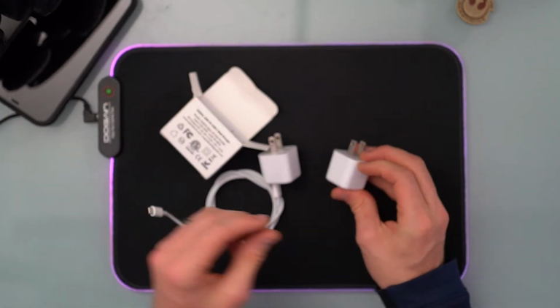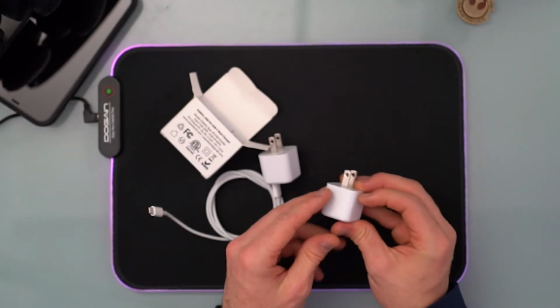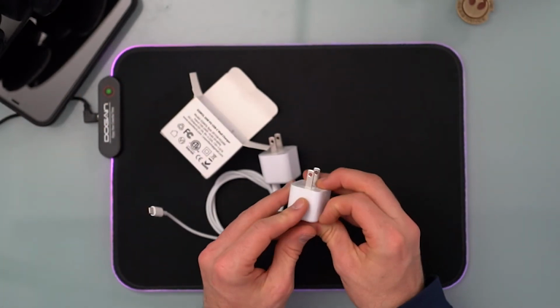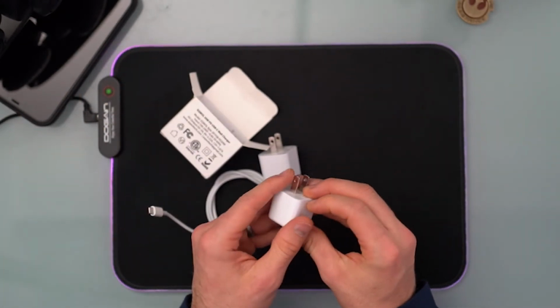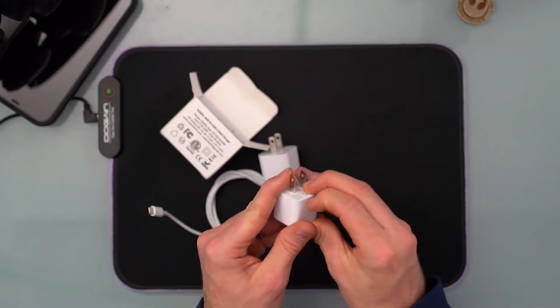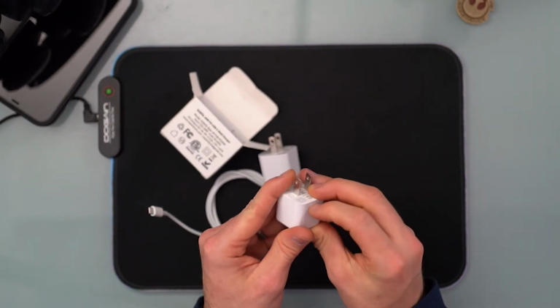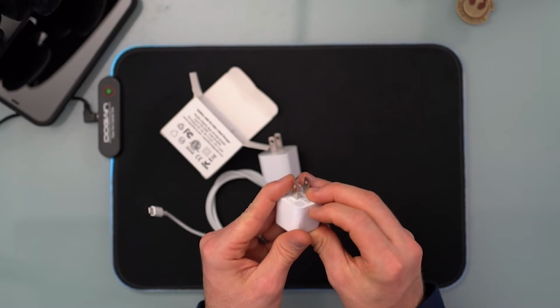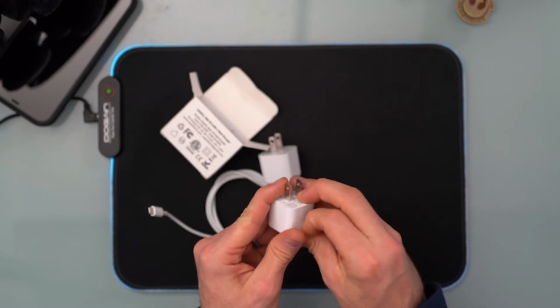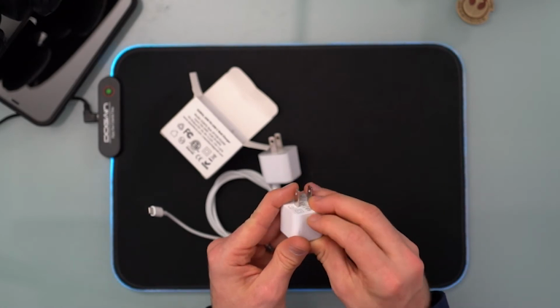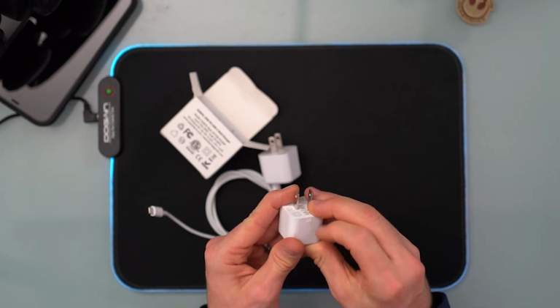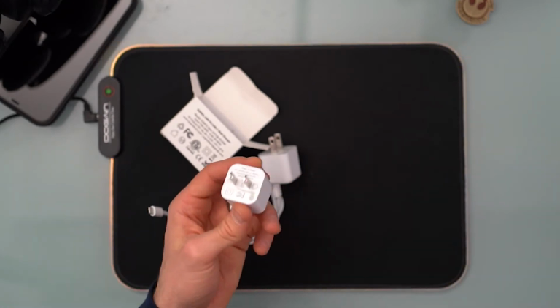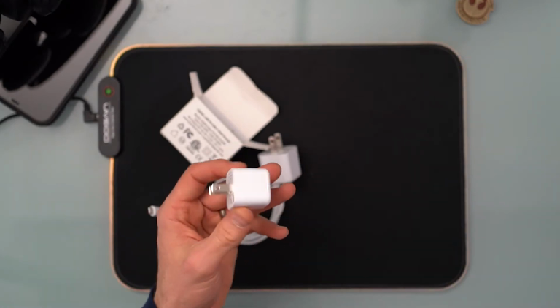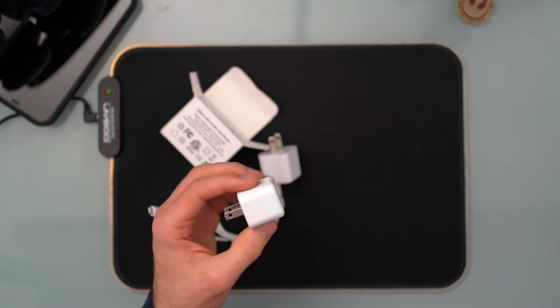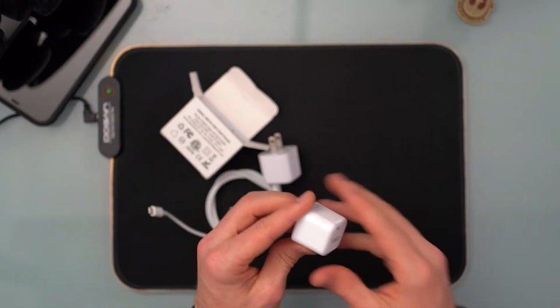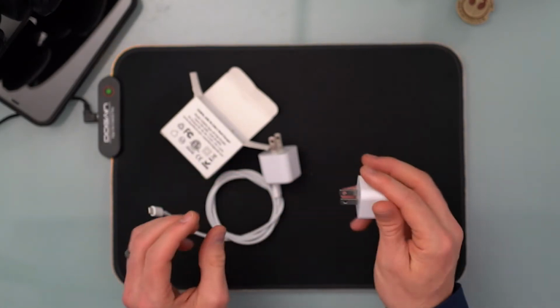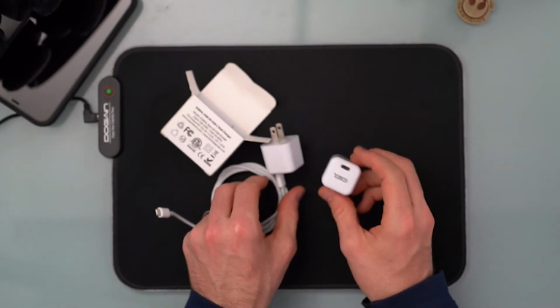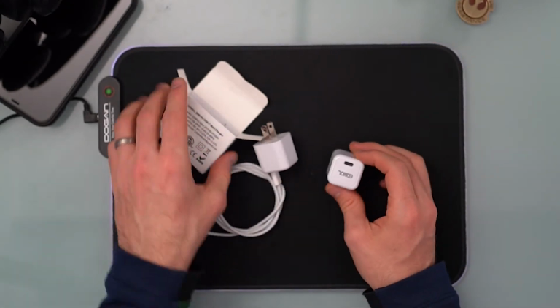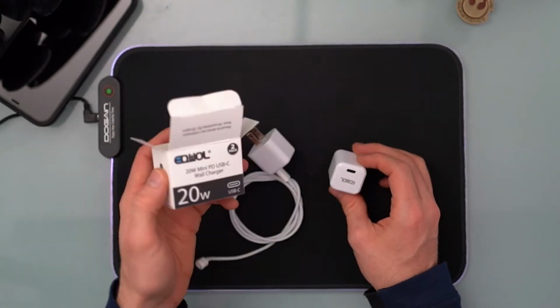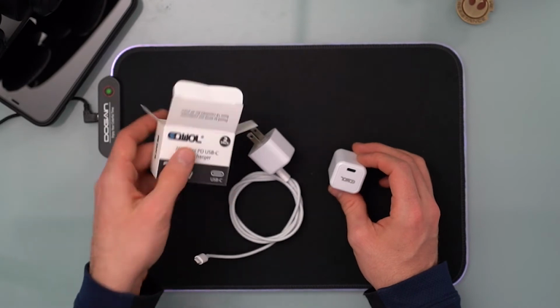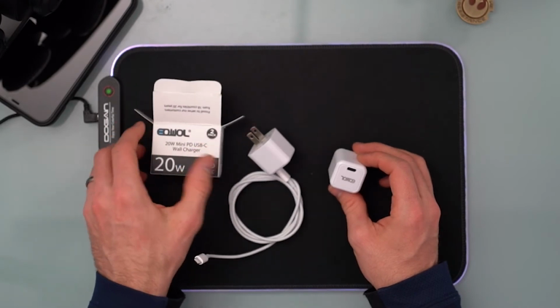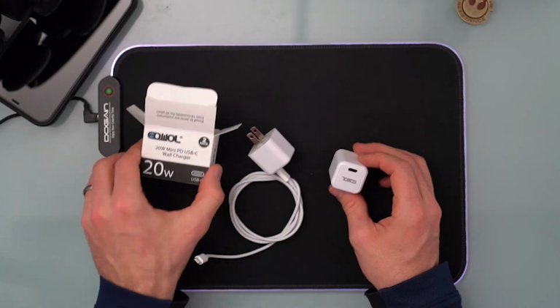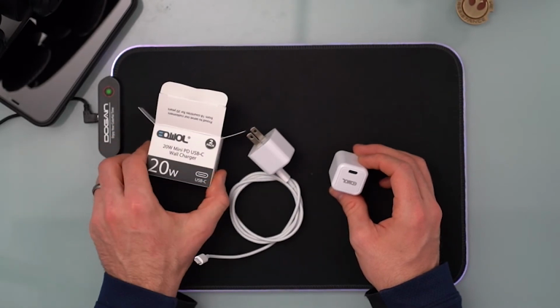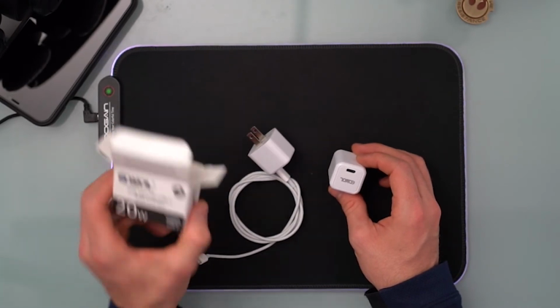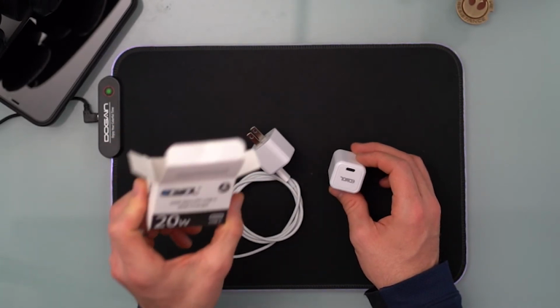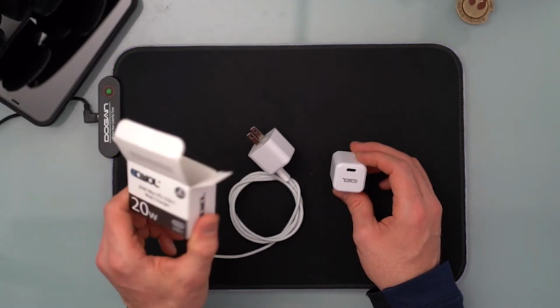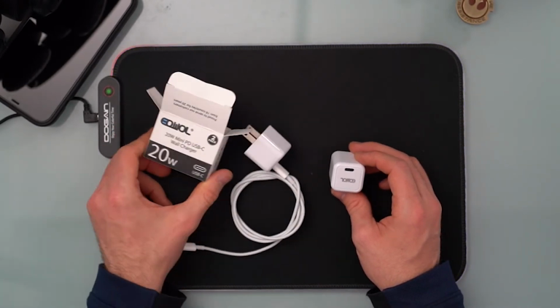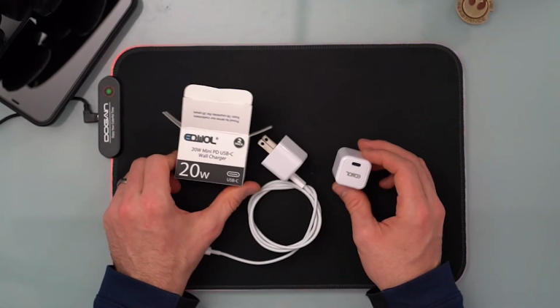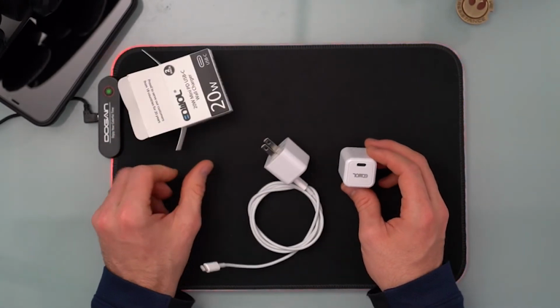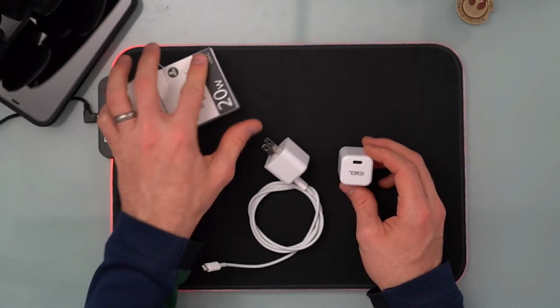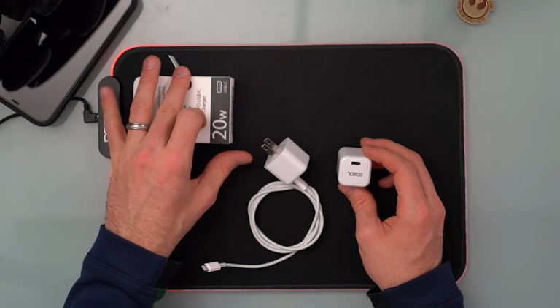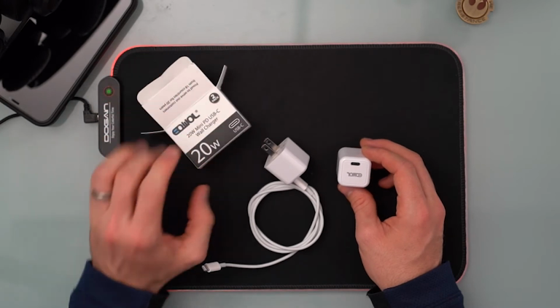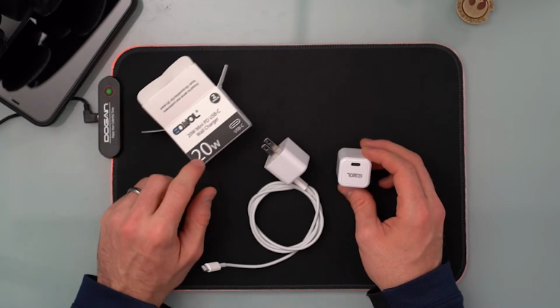This is super short — this isn't really that long of a video. I think it's important that you do get a review and an understanding of what you're getting into, and I think this is a good product to do so. 20 watts is going to be great.